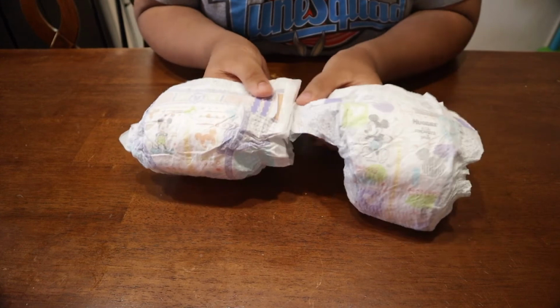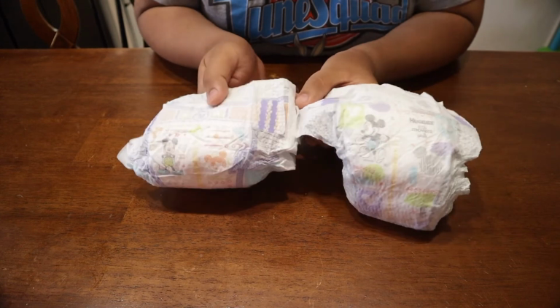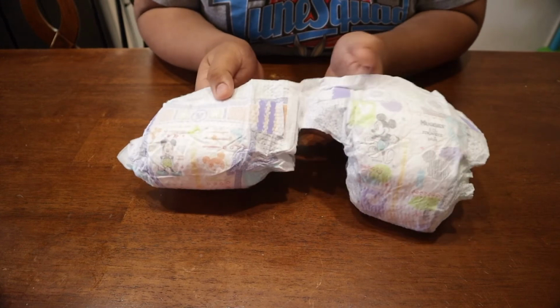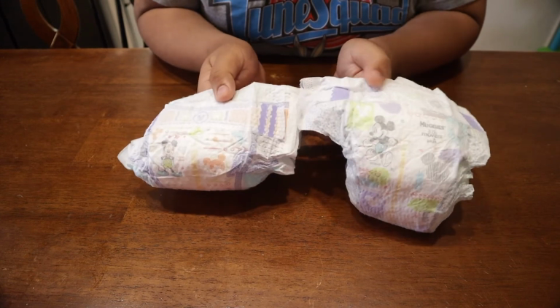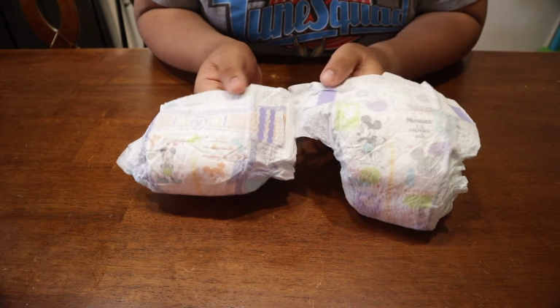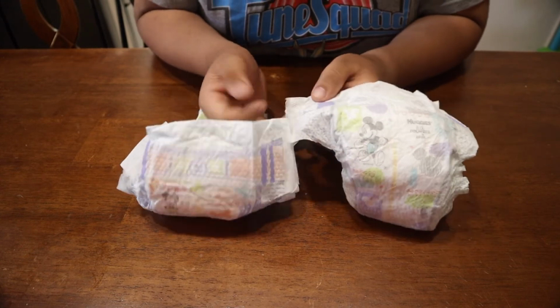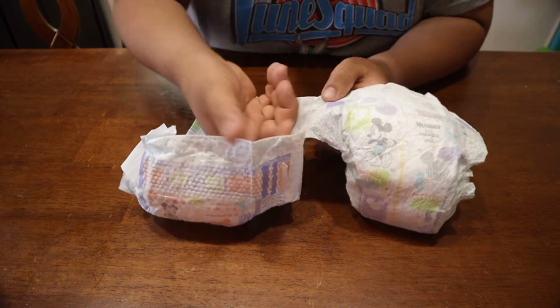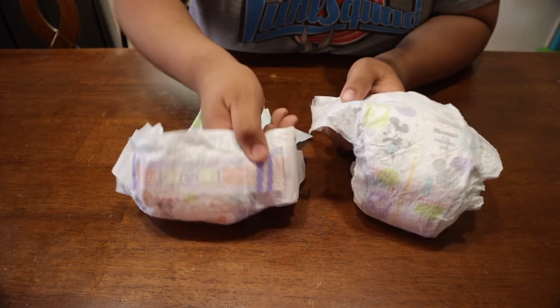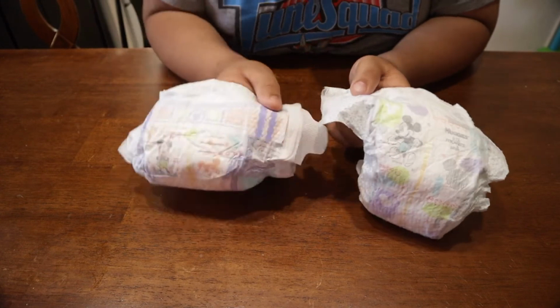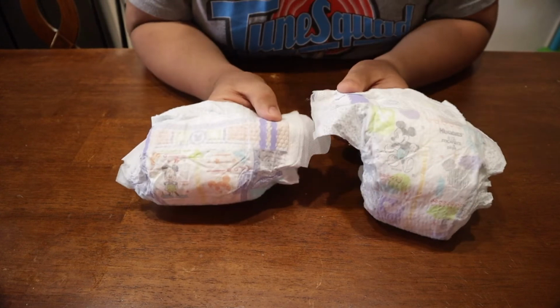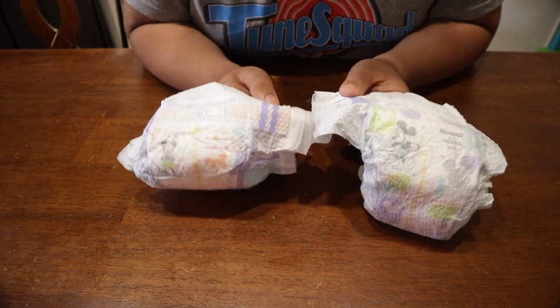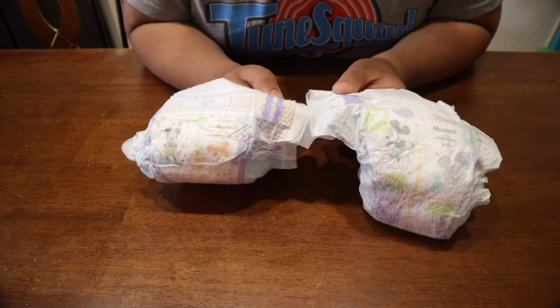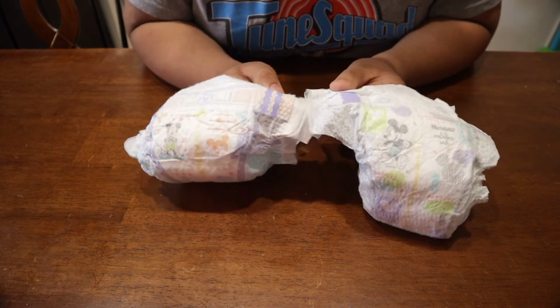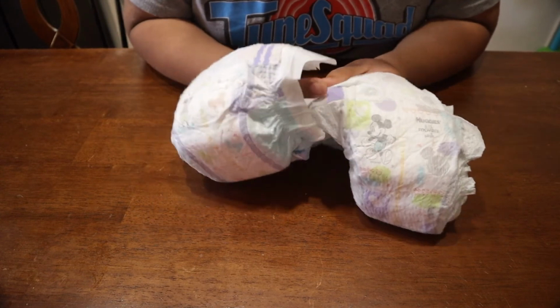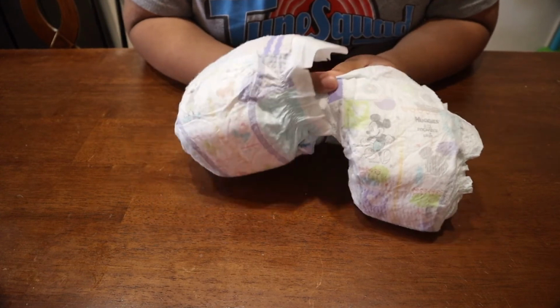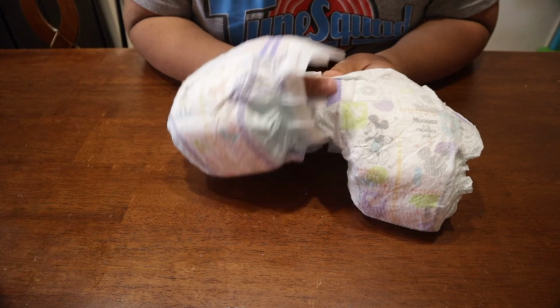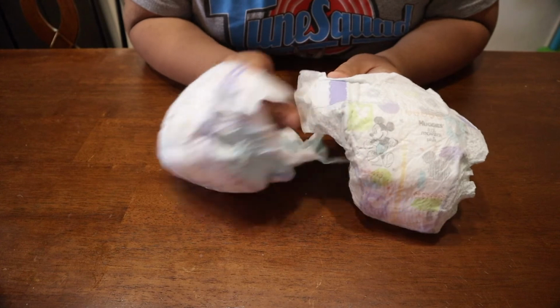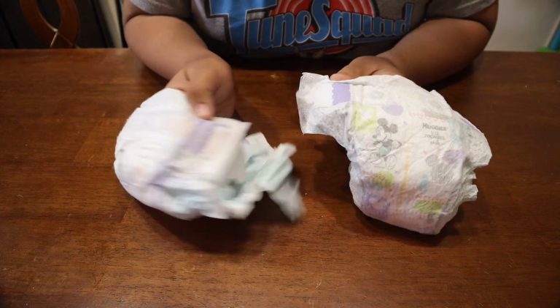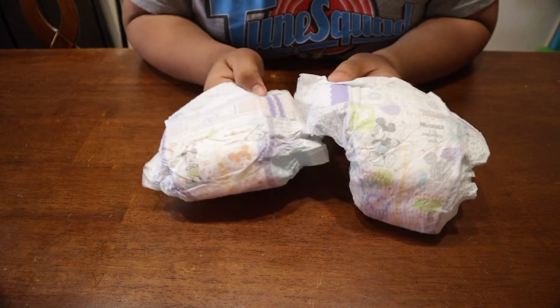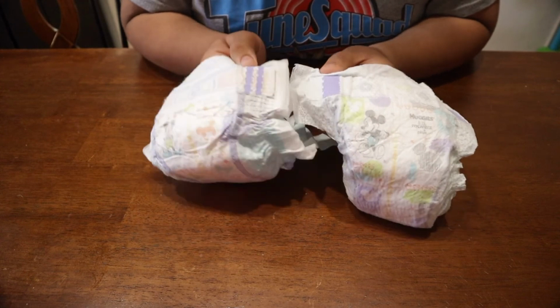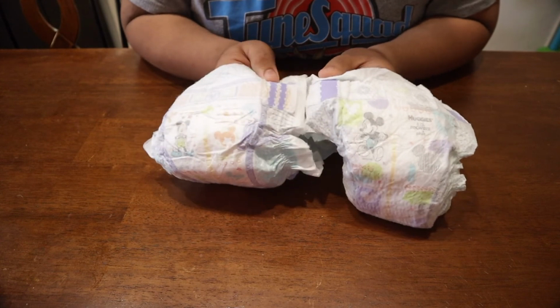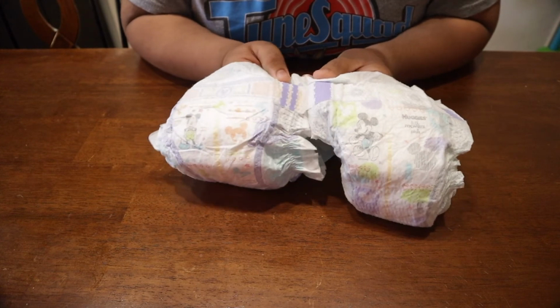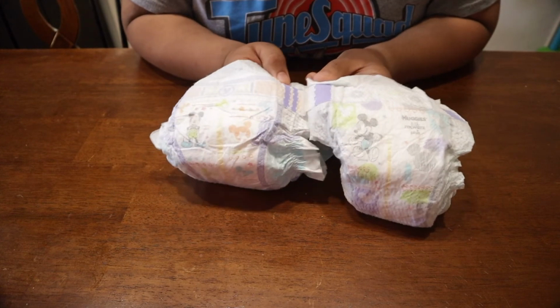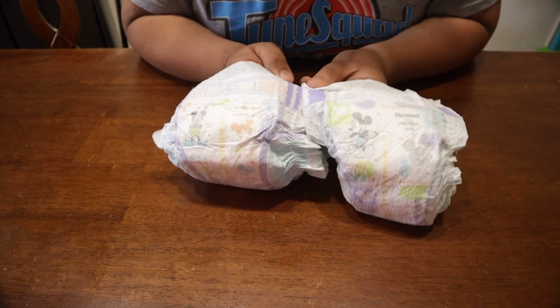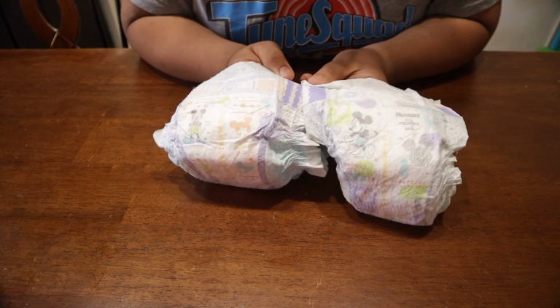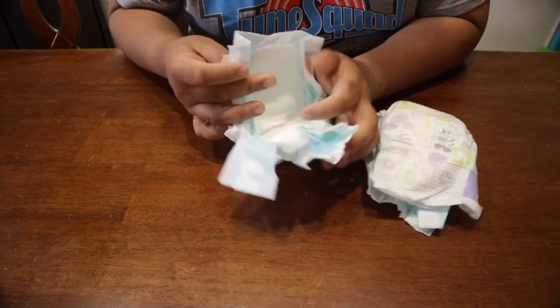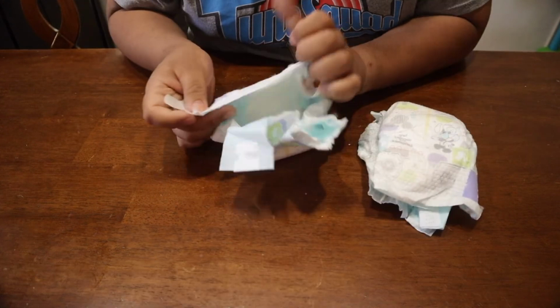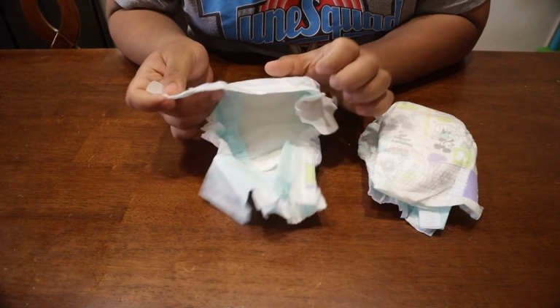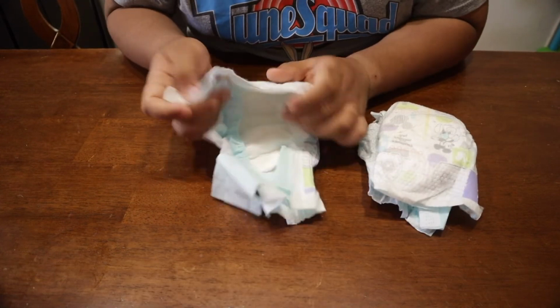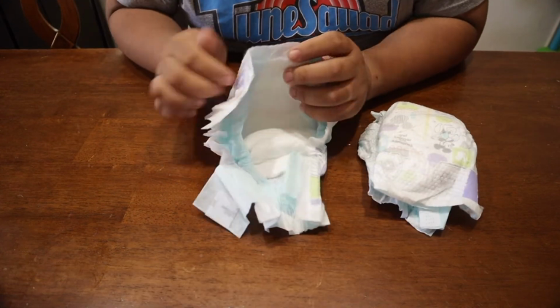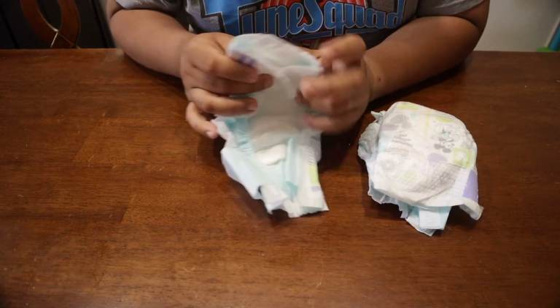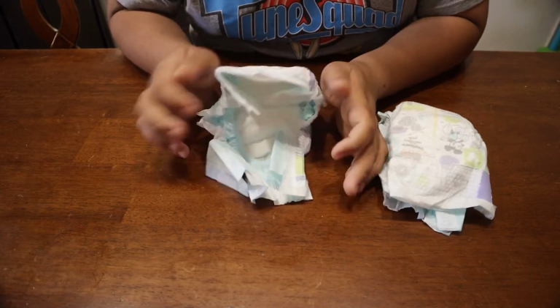So the old one and the new one — the old one has two stripes, while the new one has just one solid one but it's bigger. I feel like those are the only real differences.